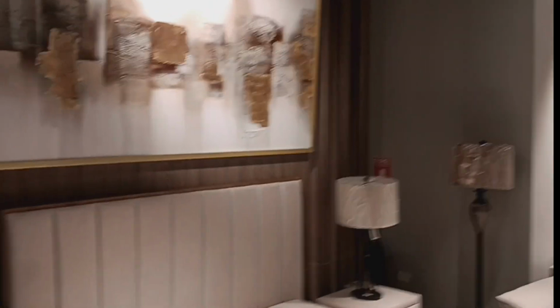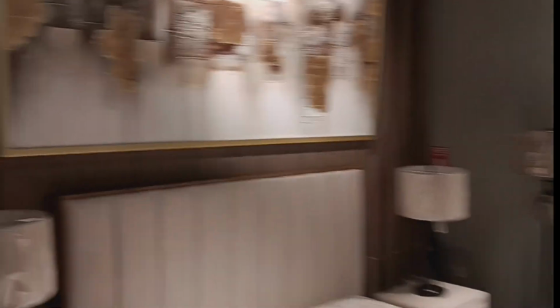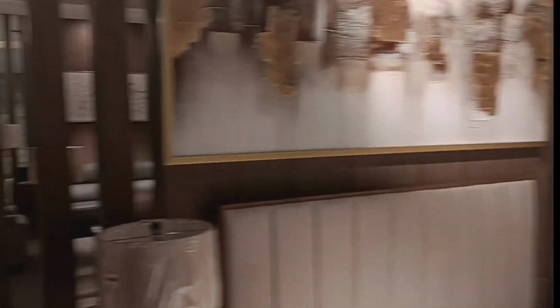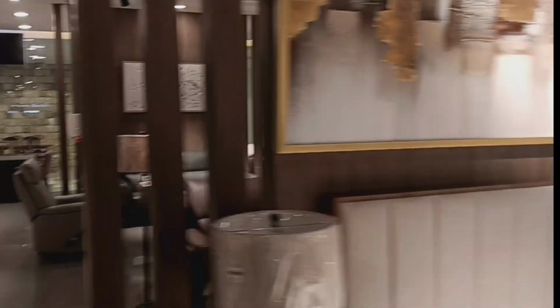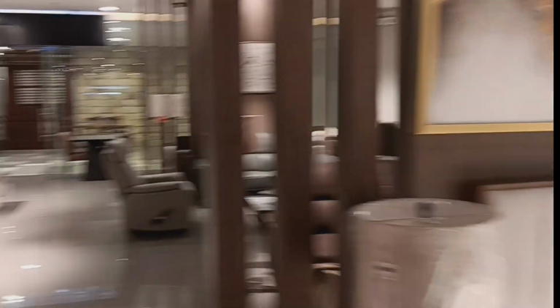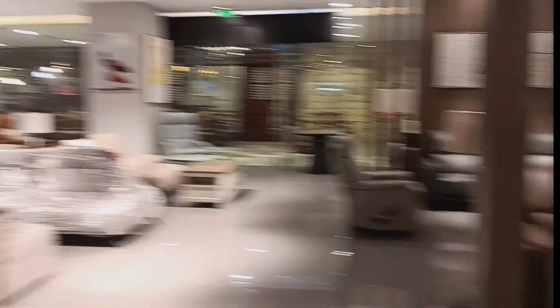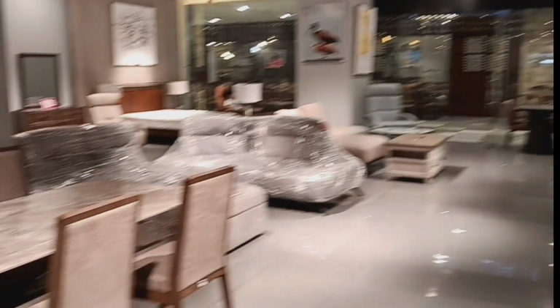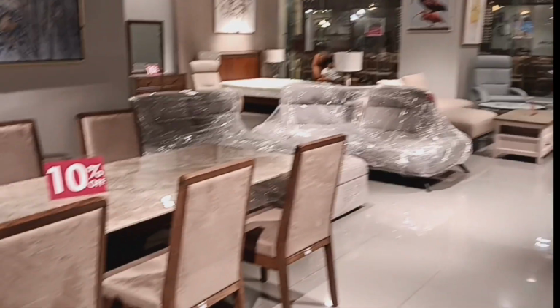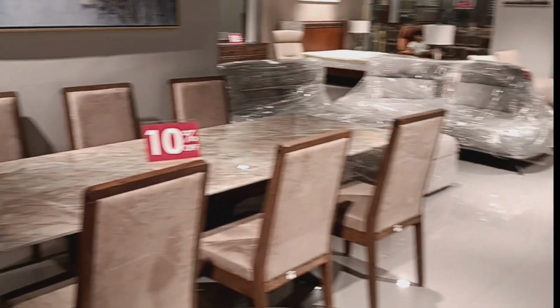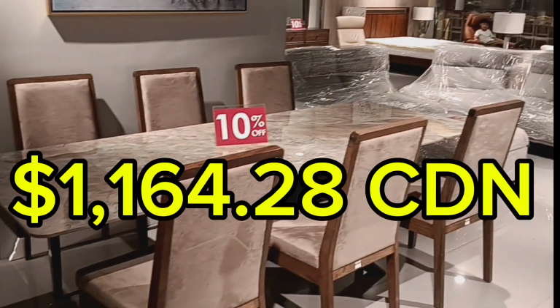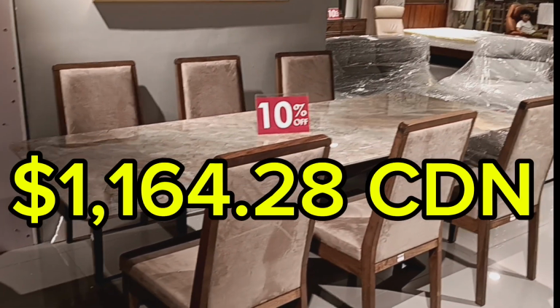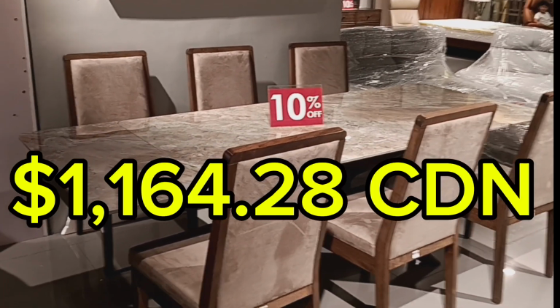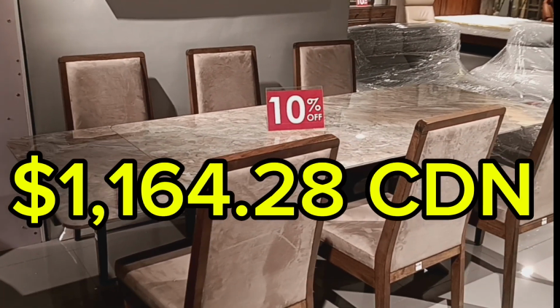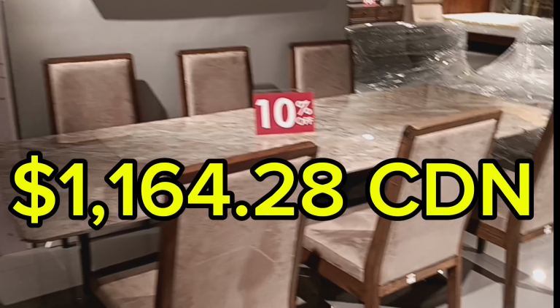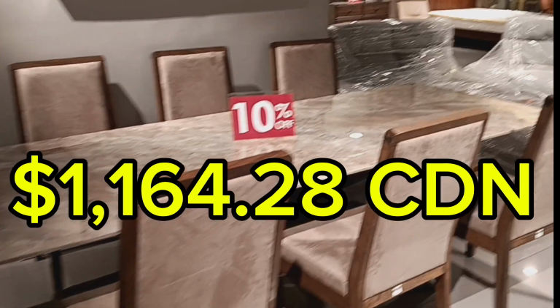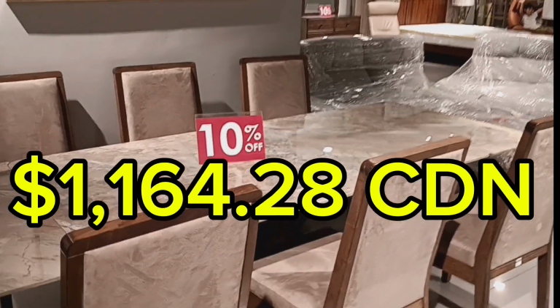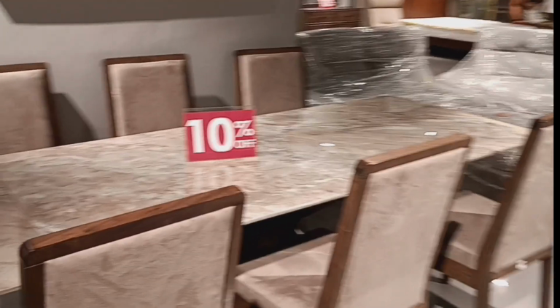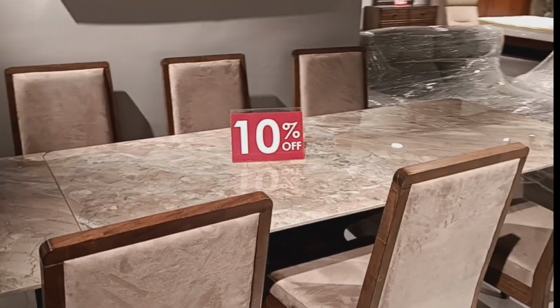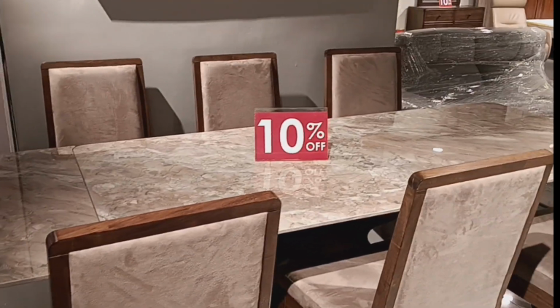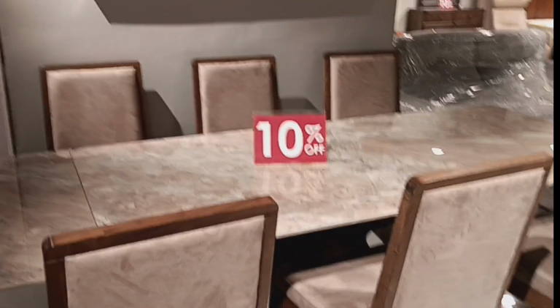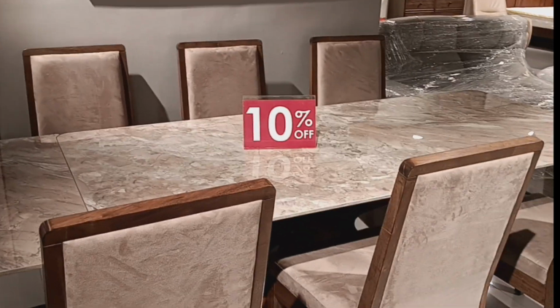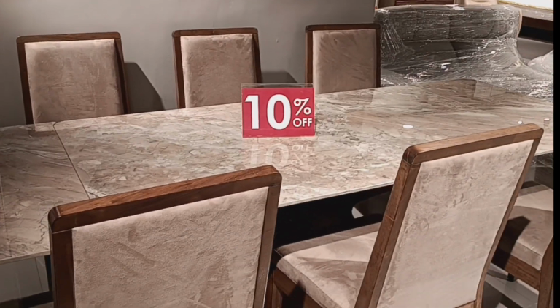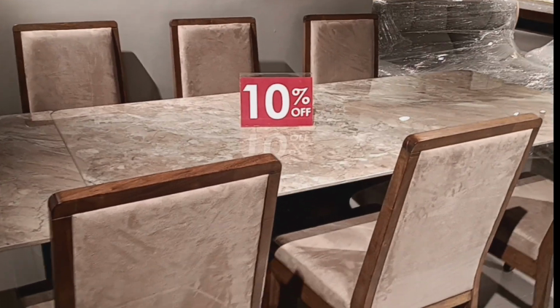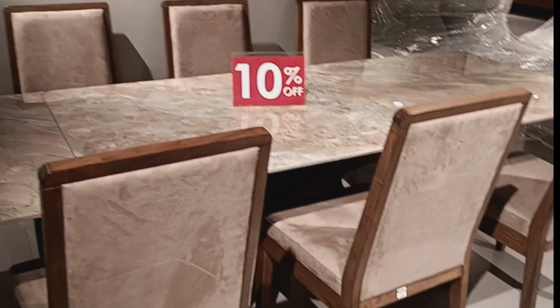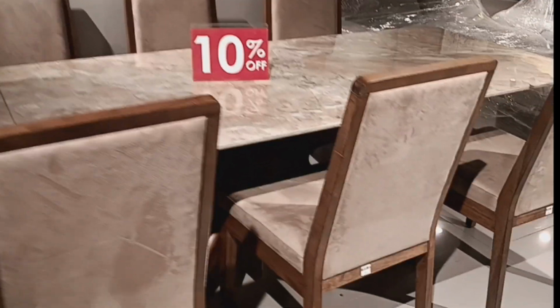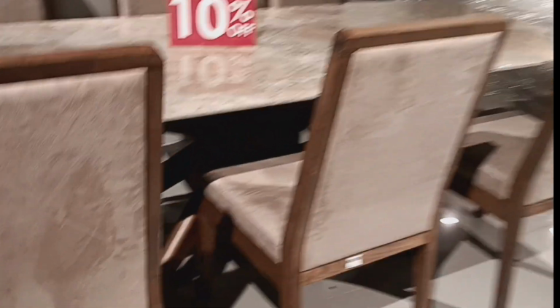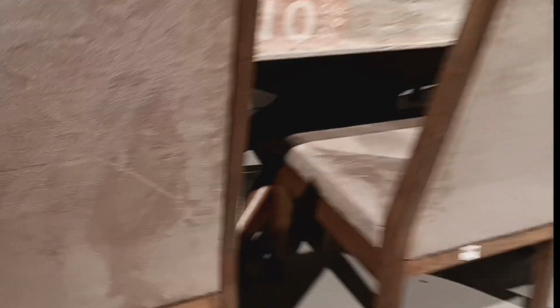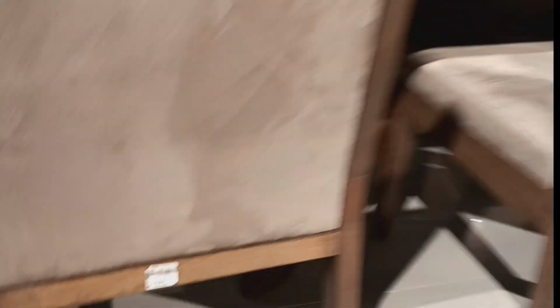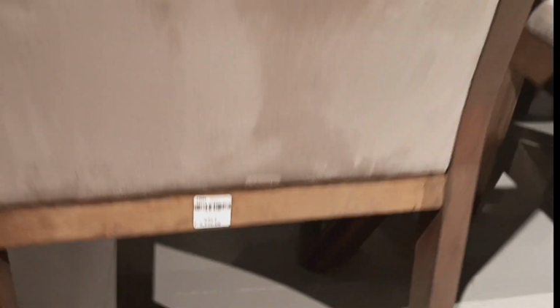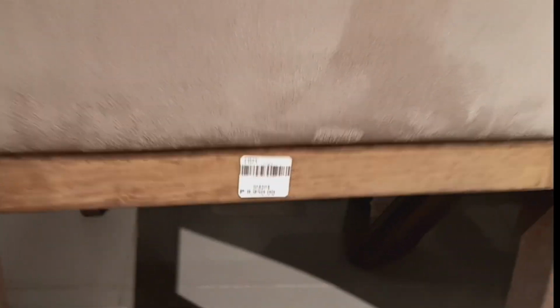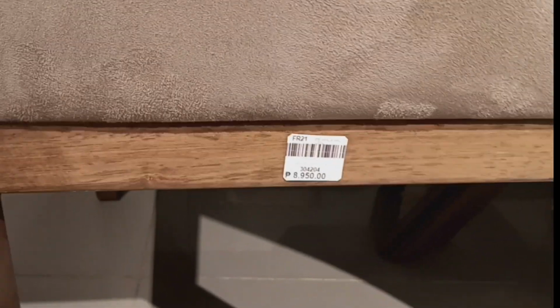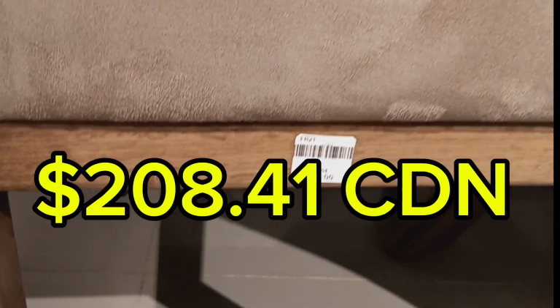These are all floor models and base retail prices as shown. You can negotiate your own deal. This table set is about 50,000 pesos — that's for the table, and the chairs are sold separately.